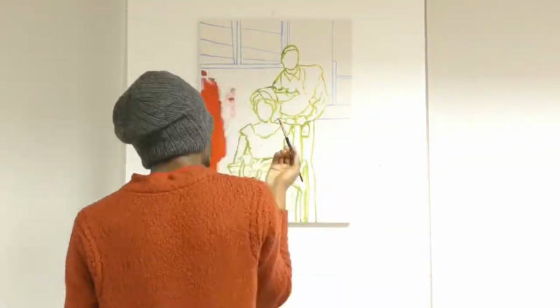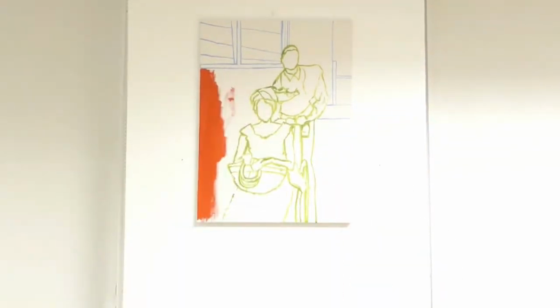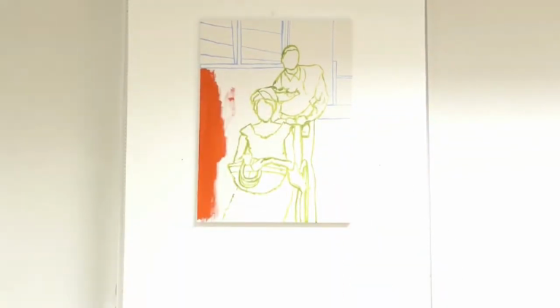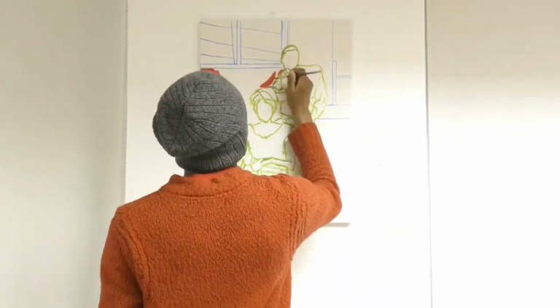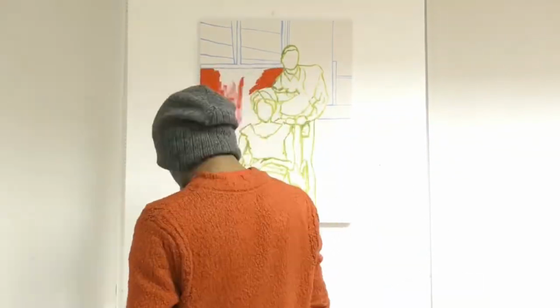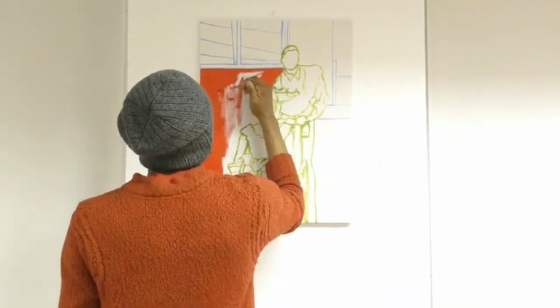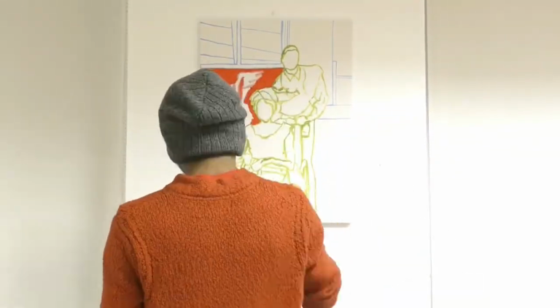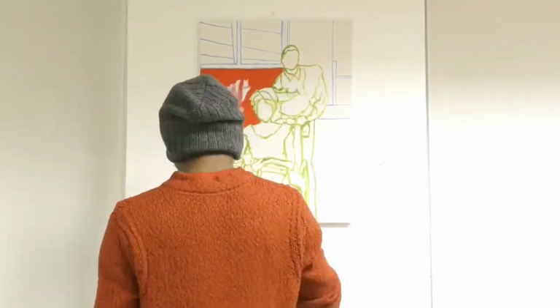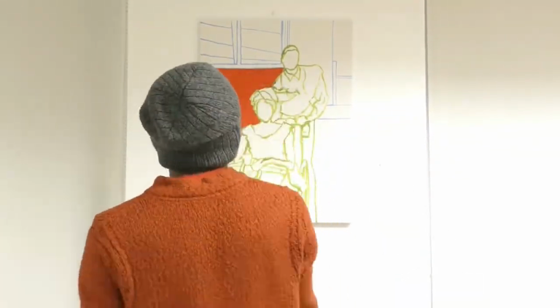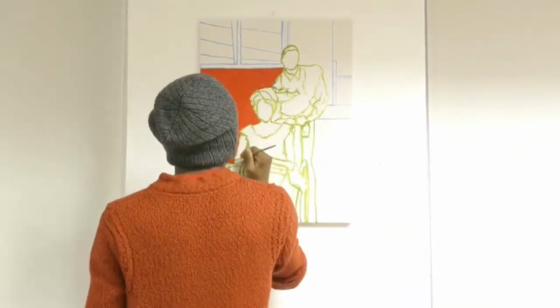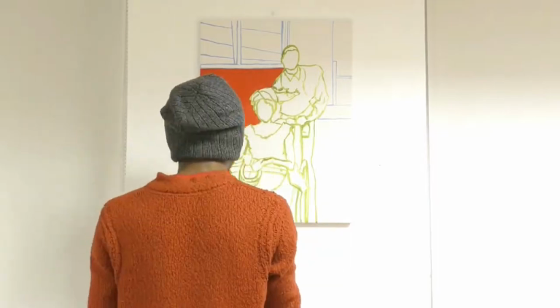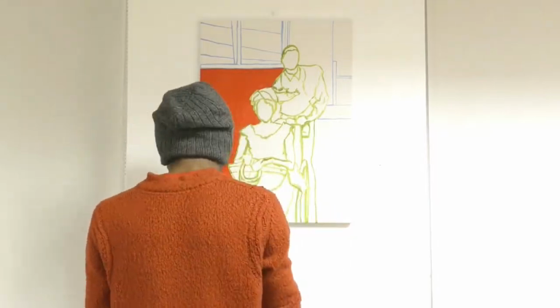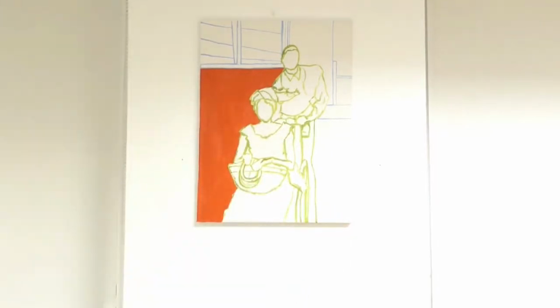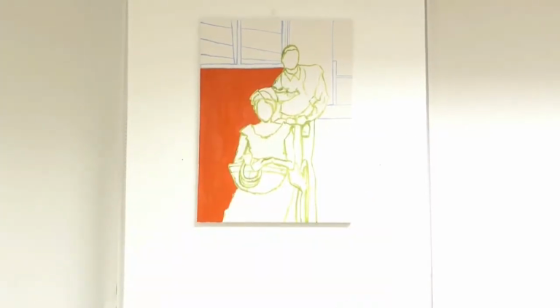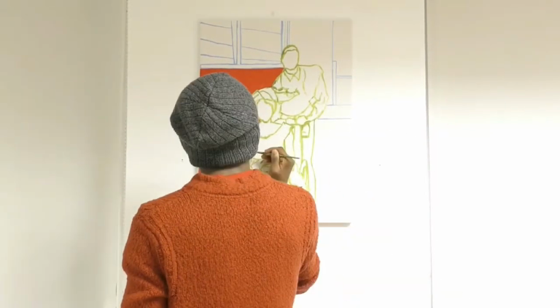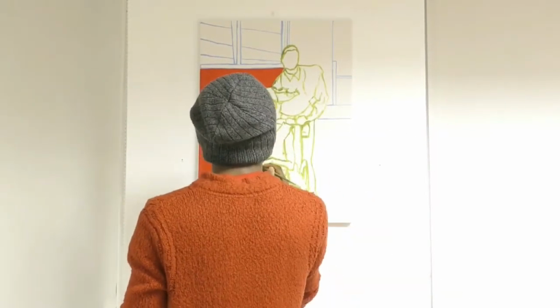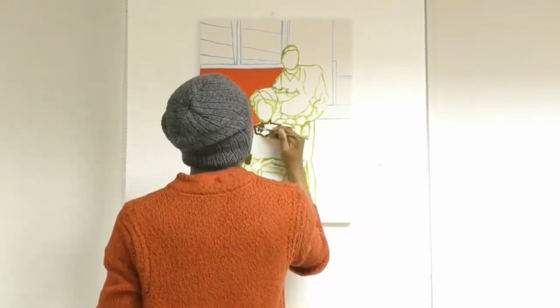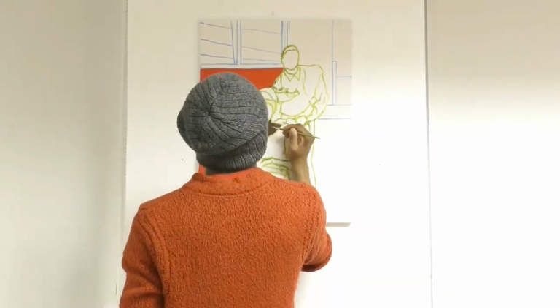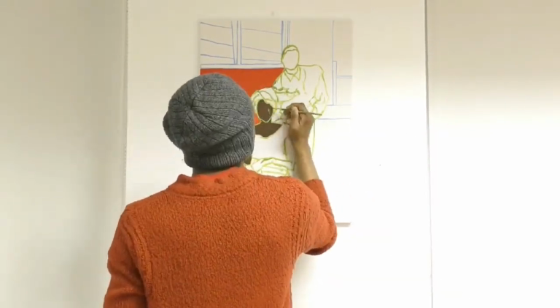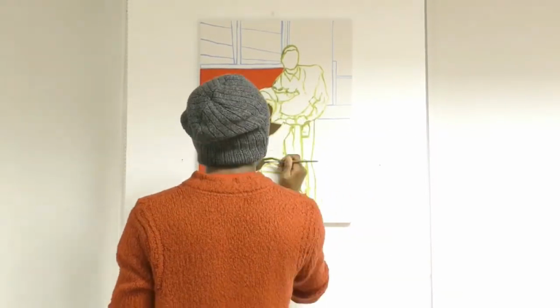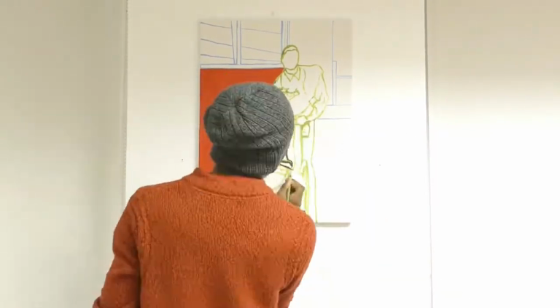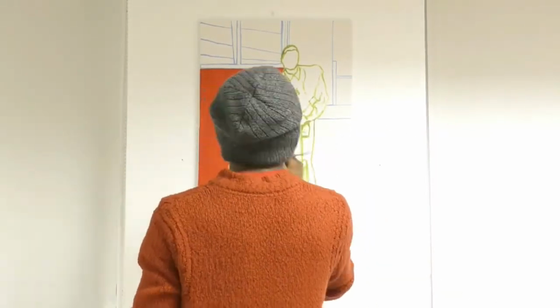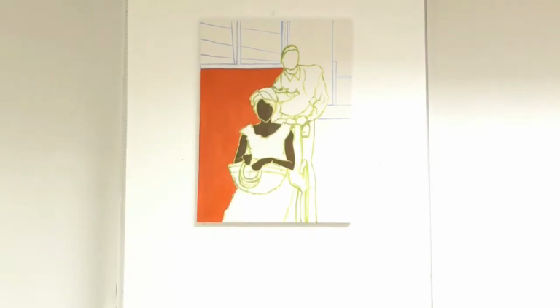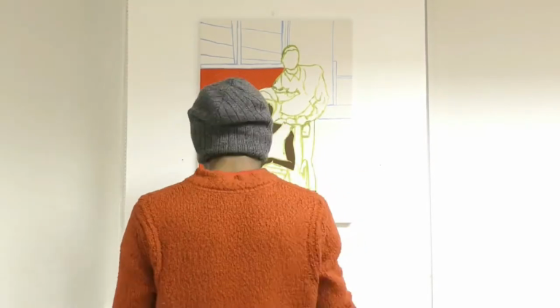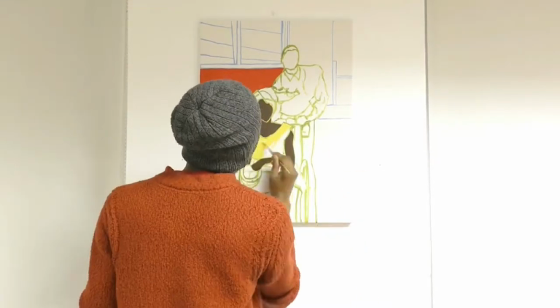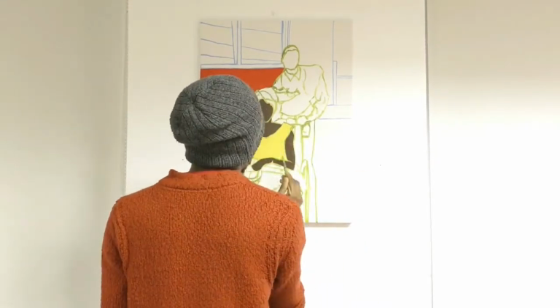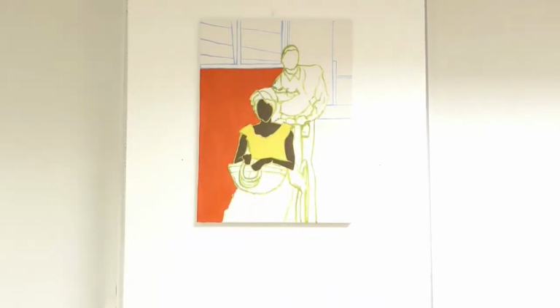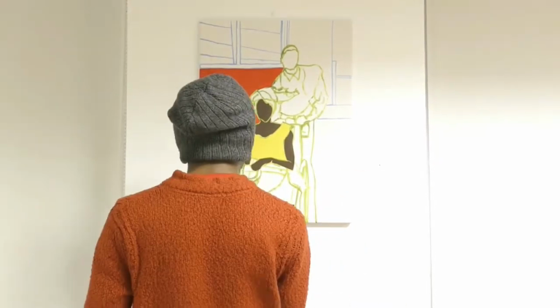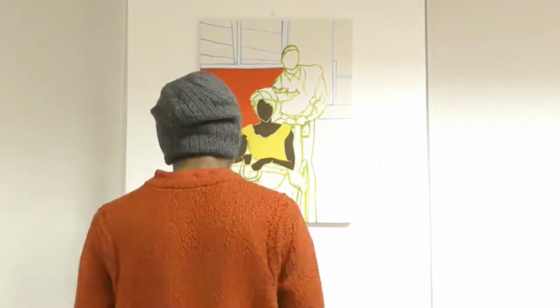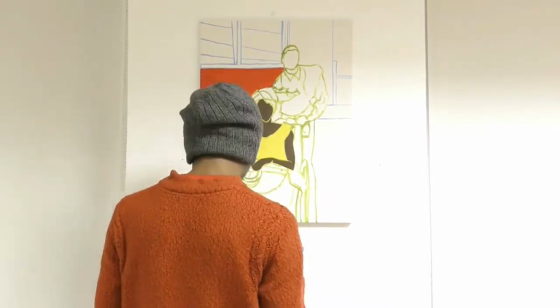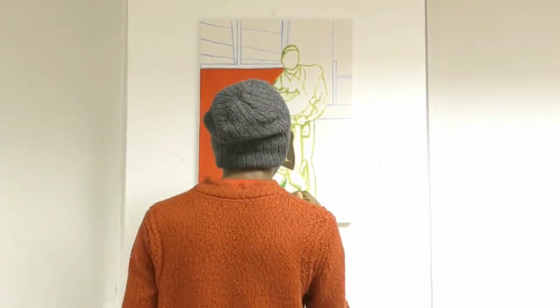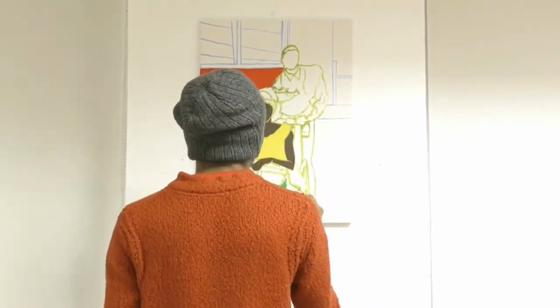I also liked the quote he said at the end of his life about how if he had ten more years to live, then he could become an artist. That was quite a great quote for me, because it showed me that art is about discipline and it's a lifelong endeavor.